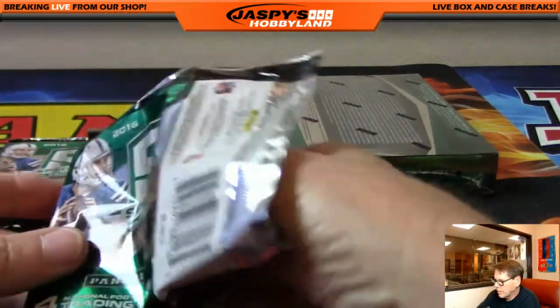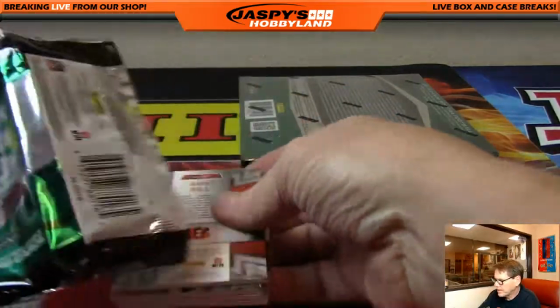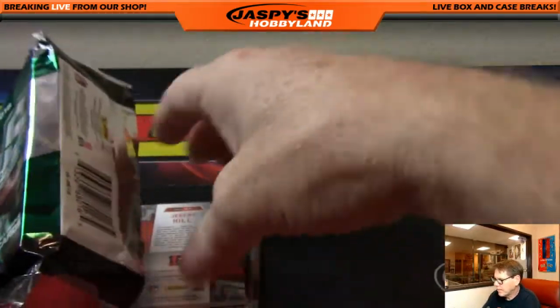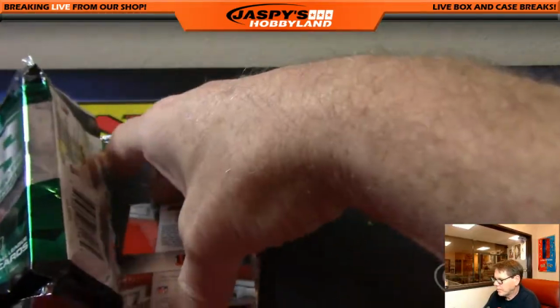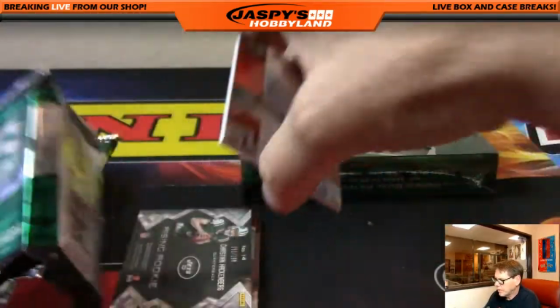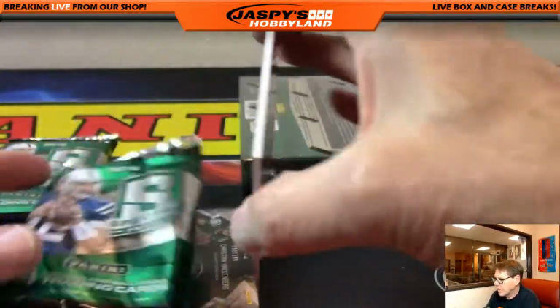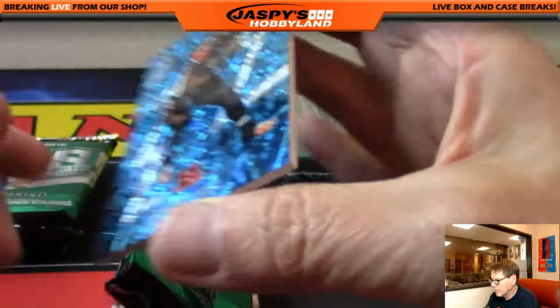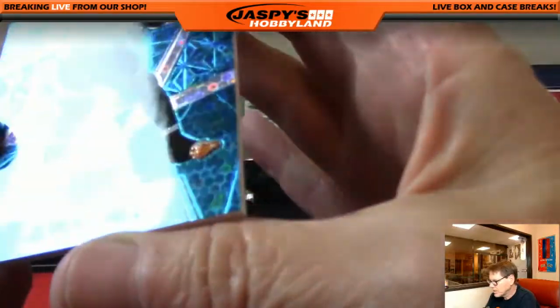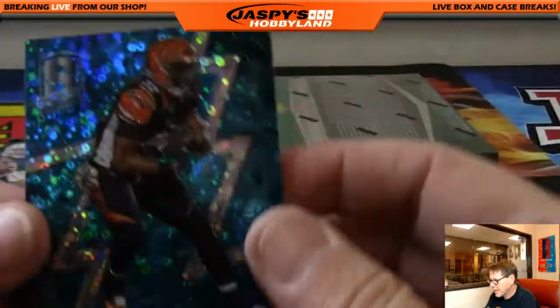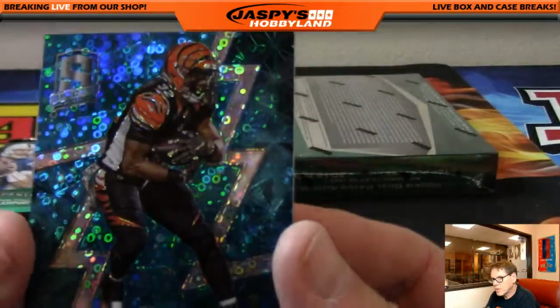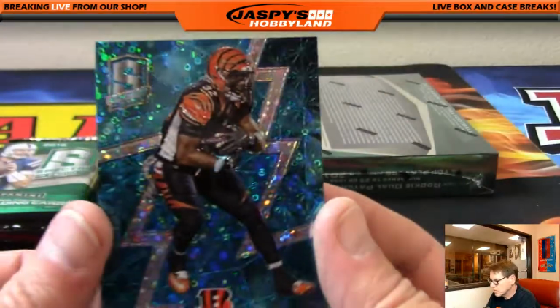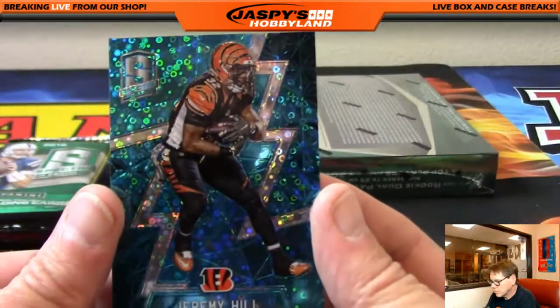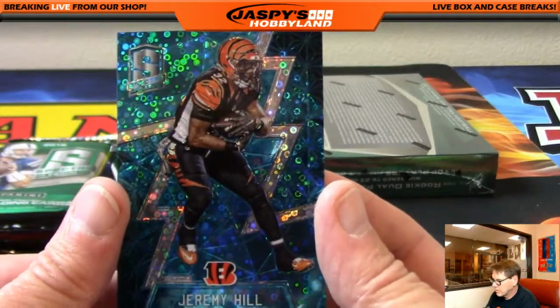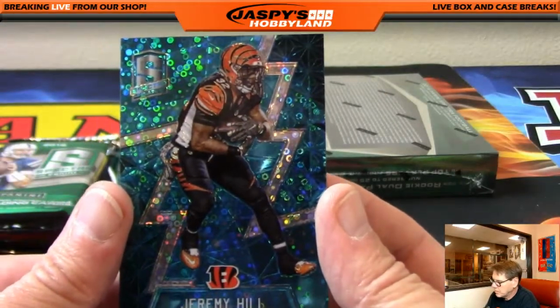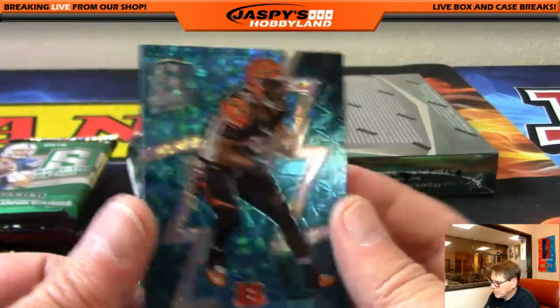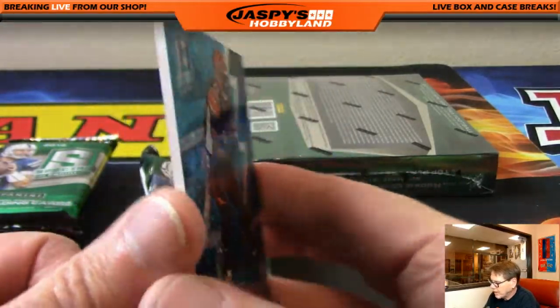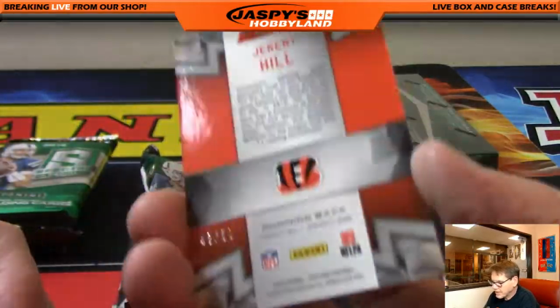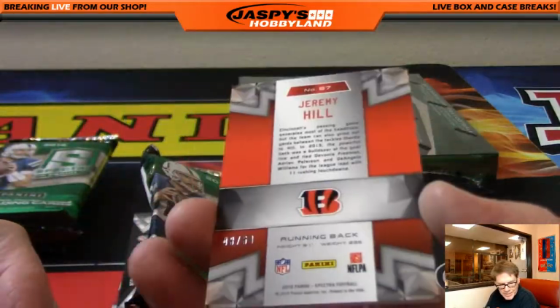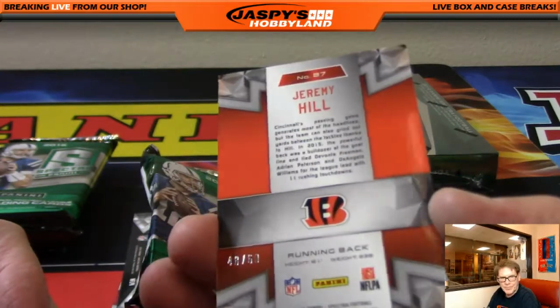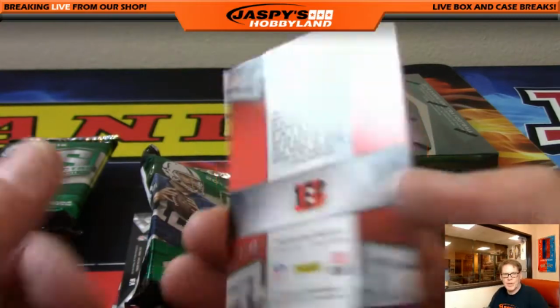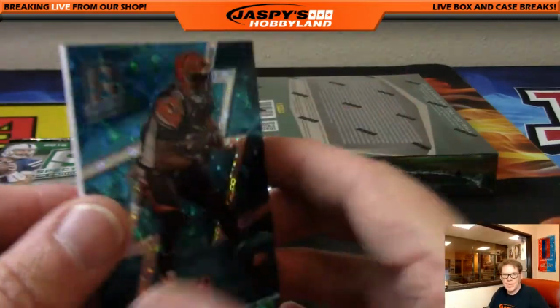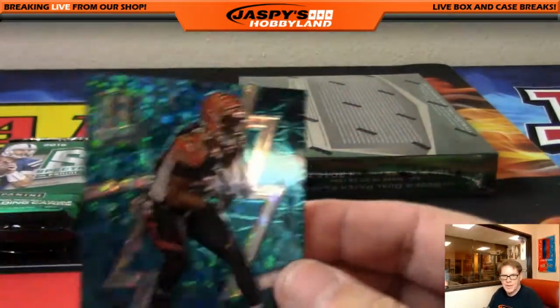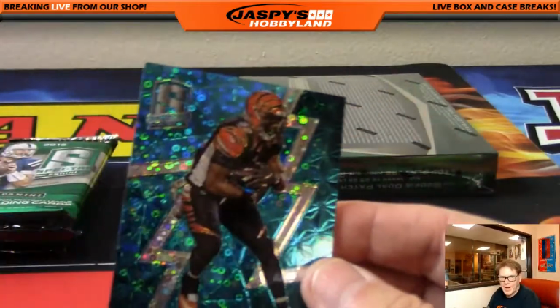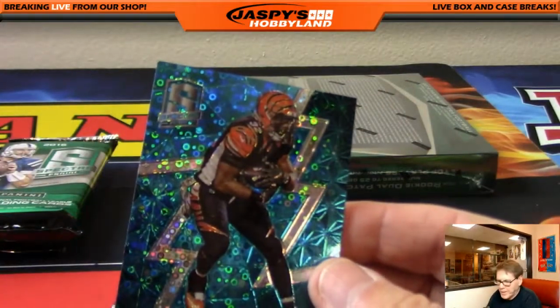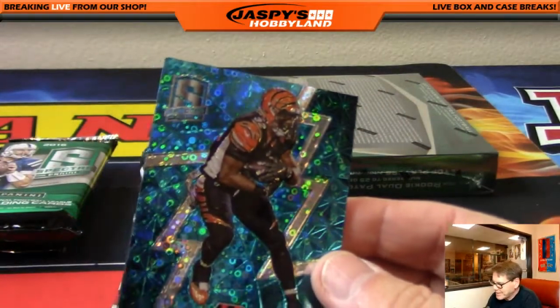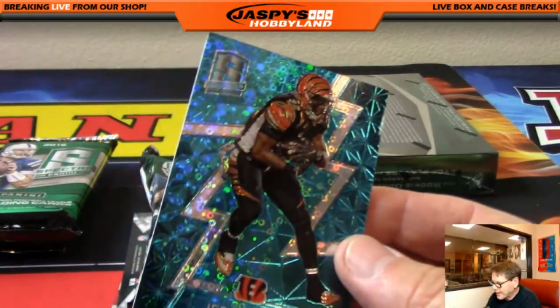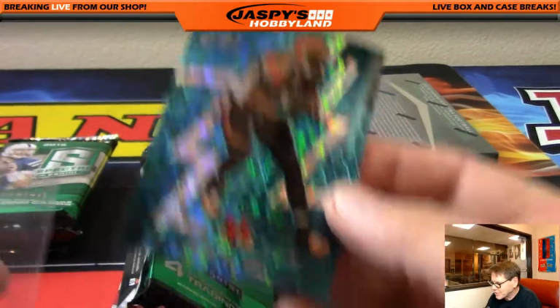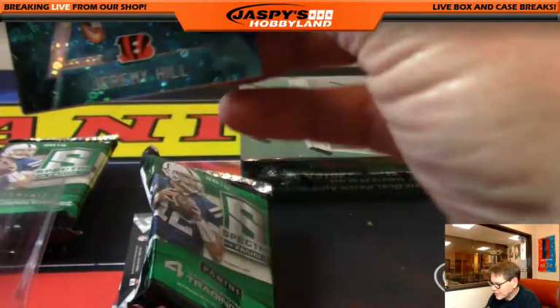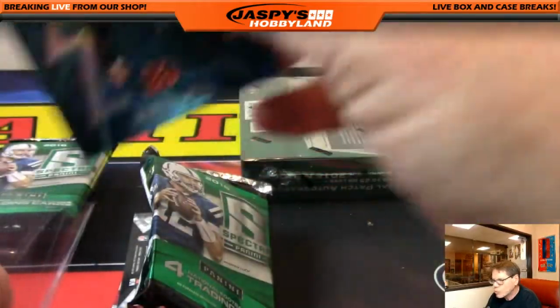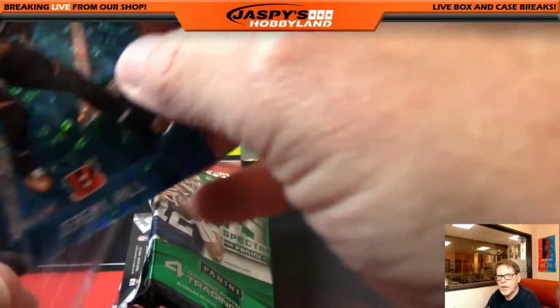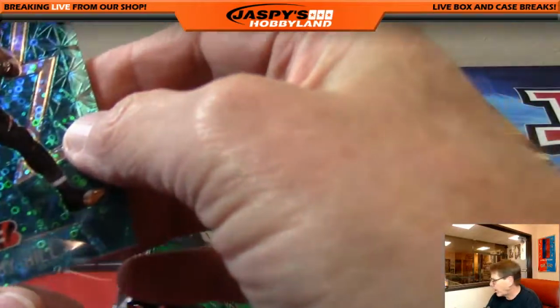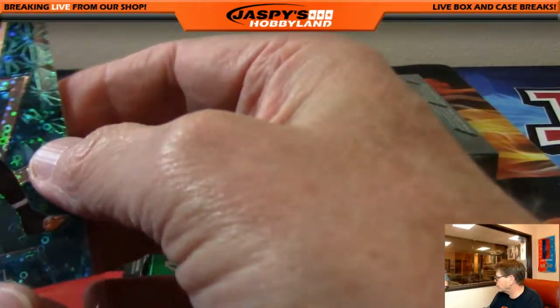Next up: Jeremy Hill, Cincinnati Bengals, out of 60. I think I bet a case of Immaculate, says Josh. Actually it was two cases — it was a Transcendent Baseball, but I was hoping Sam would forget.